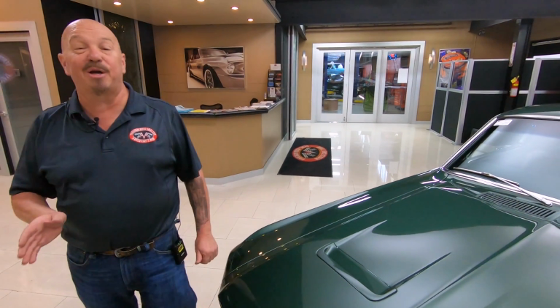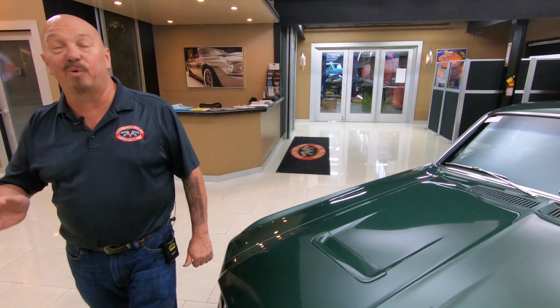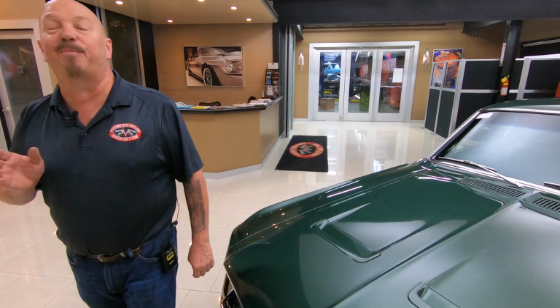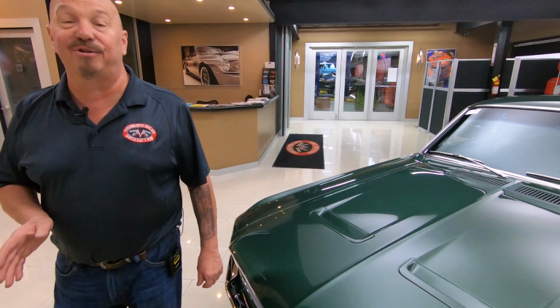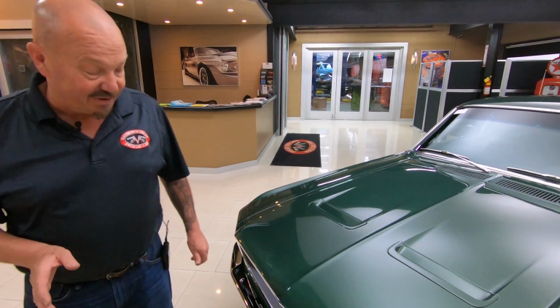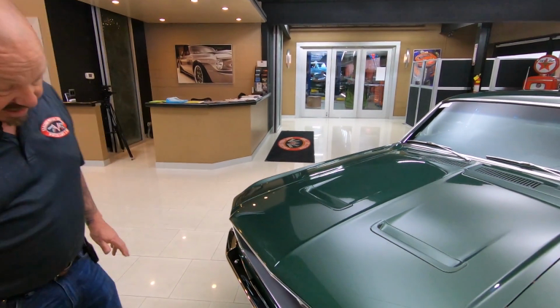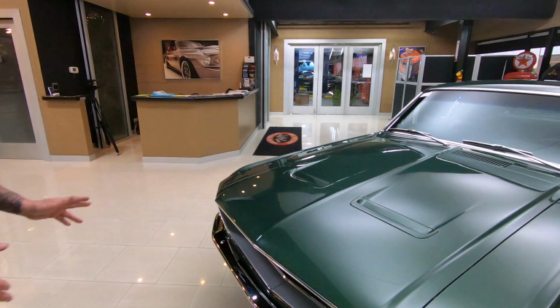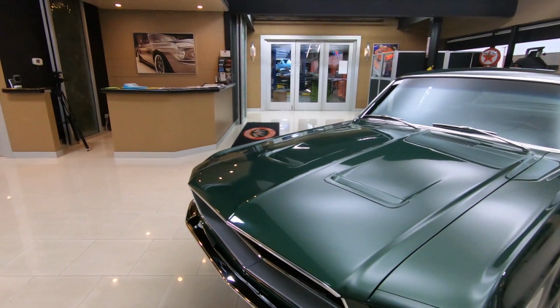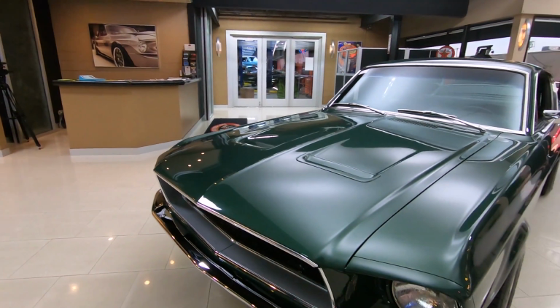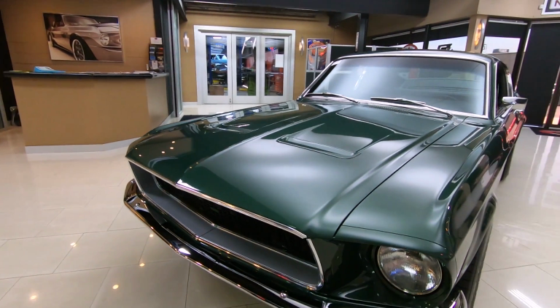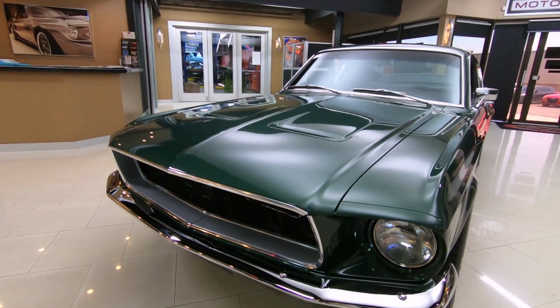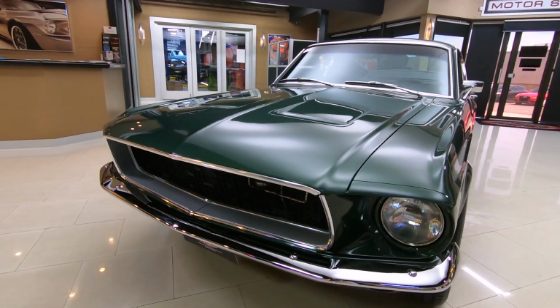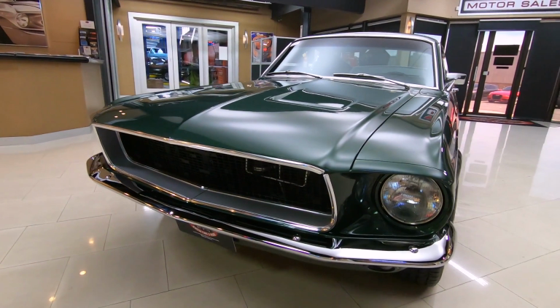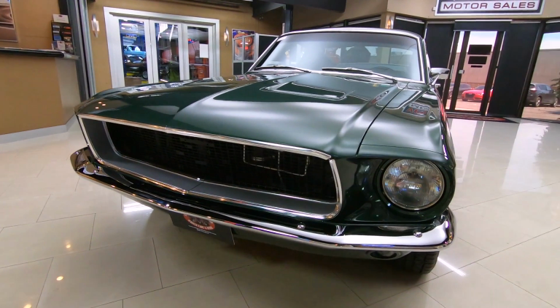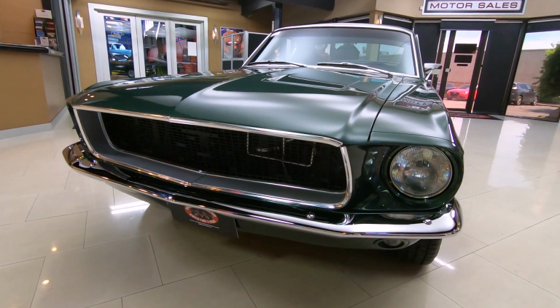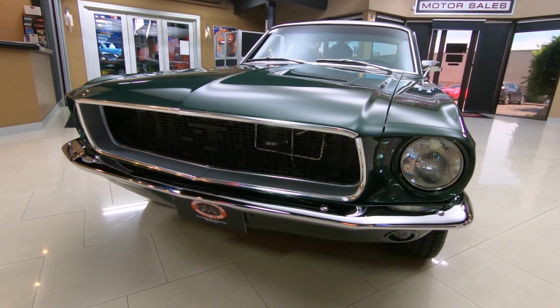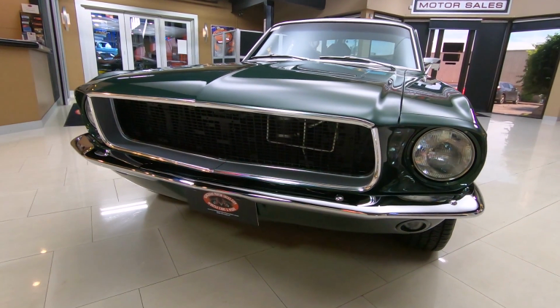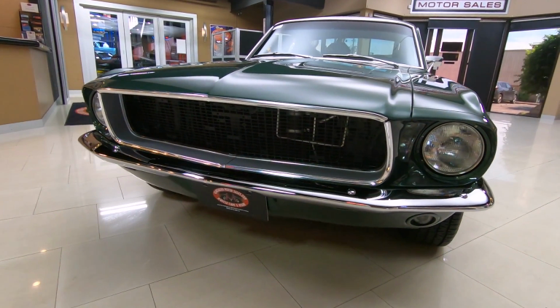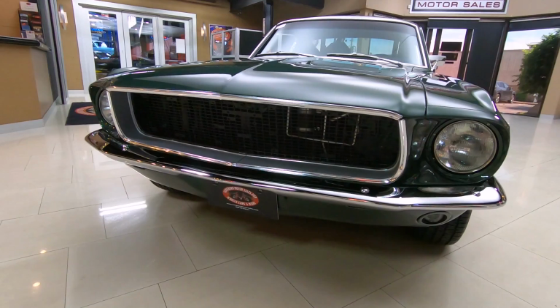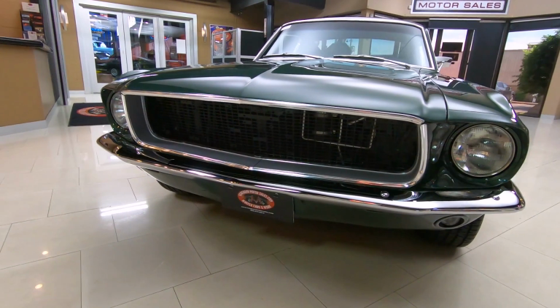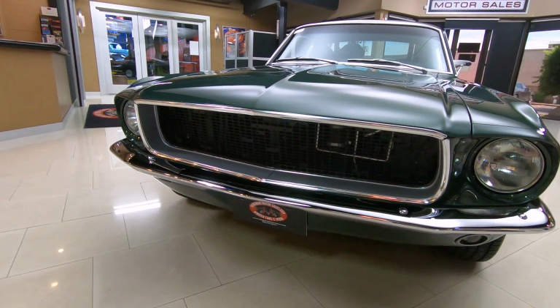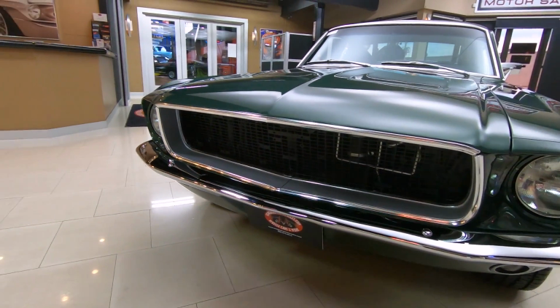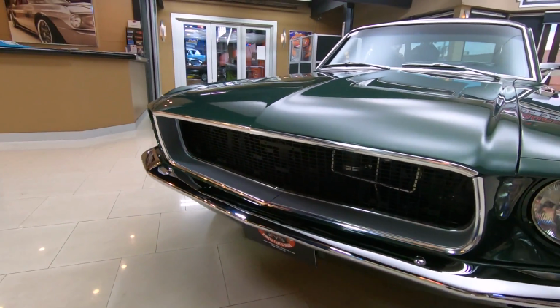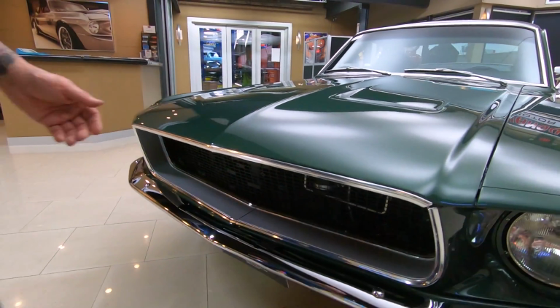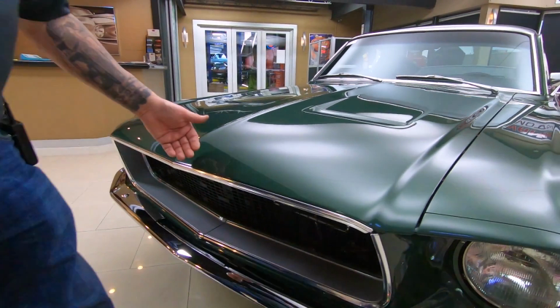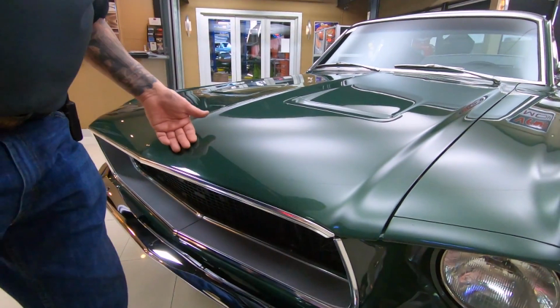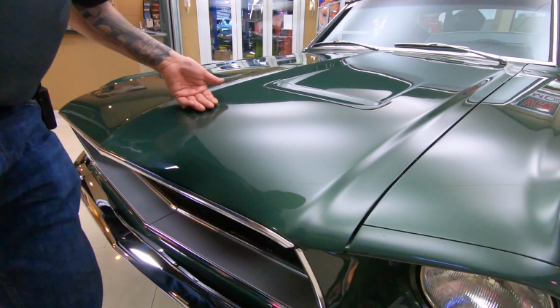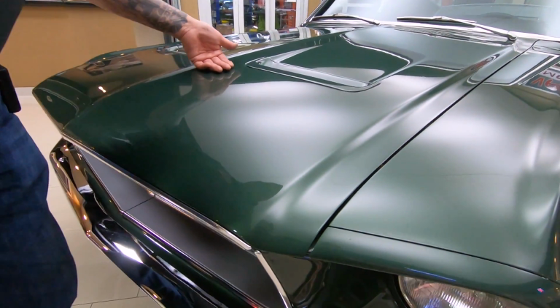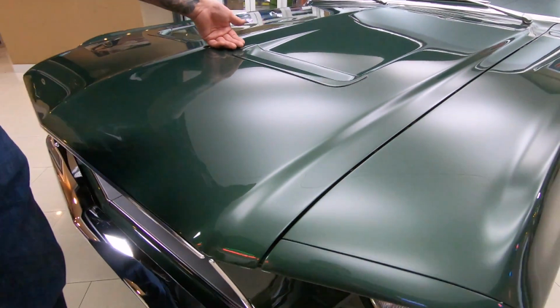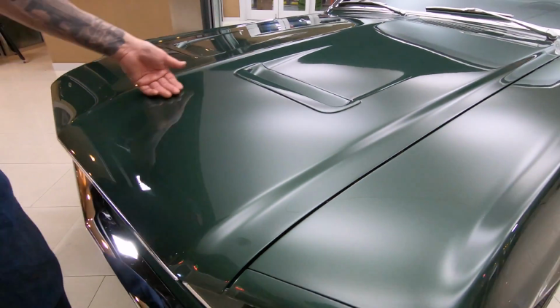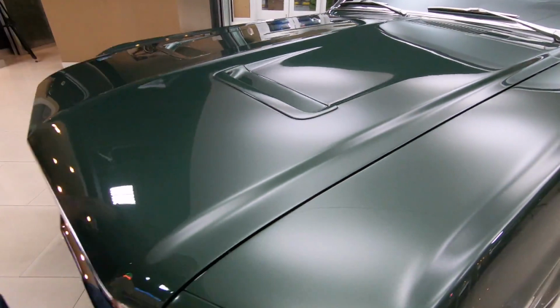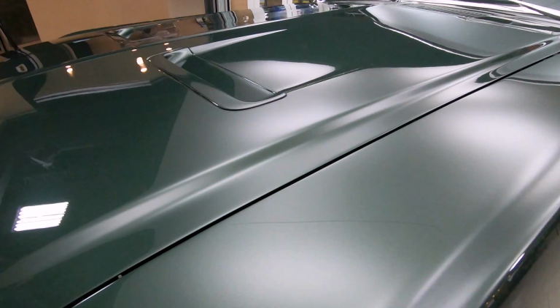Steve McQueen would have been proud to drive this one. Look at this beautiful restoration on this car — blacked out grille, beautiful chrome, and this Highland Green paint, slick as can be, smooth.